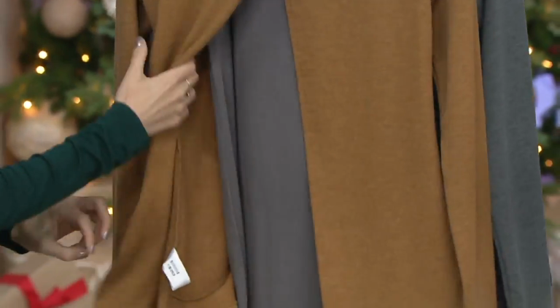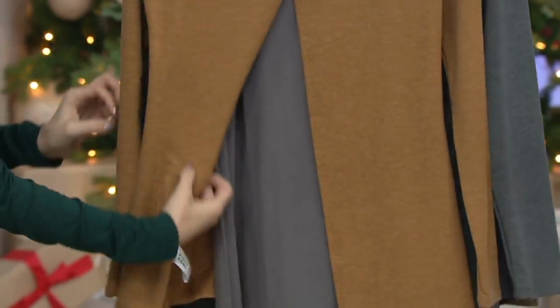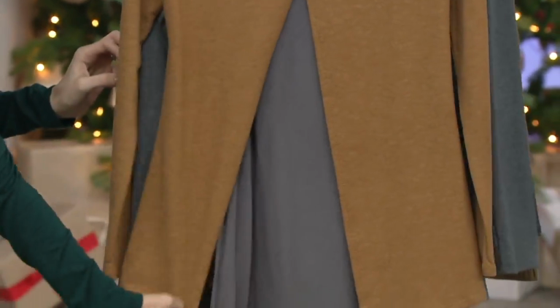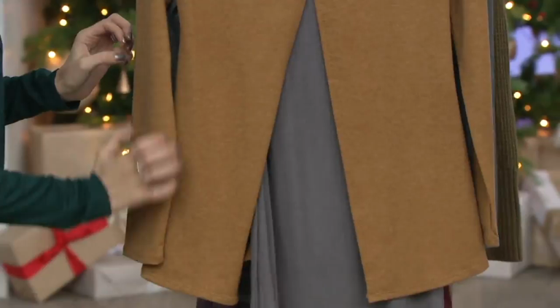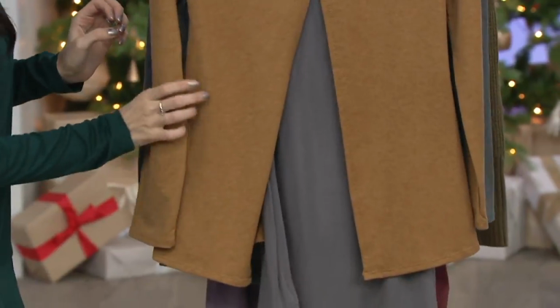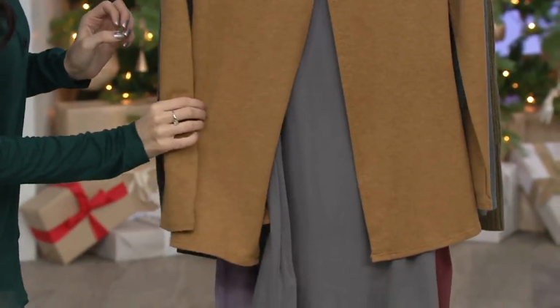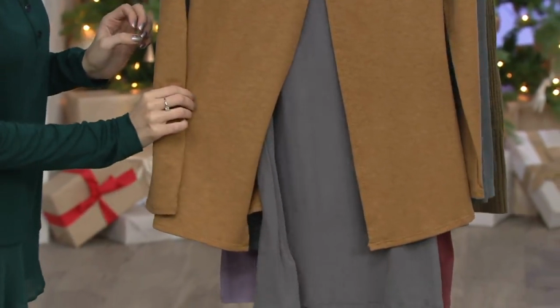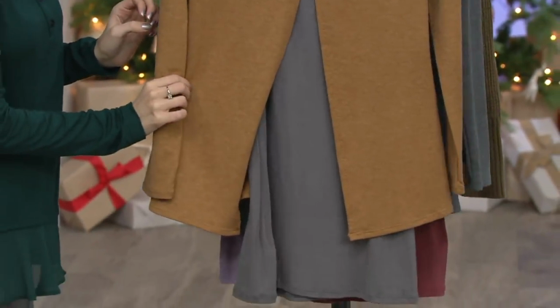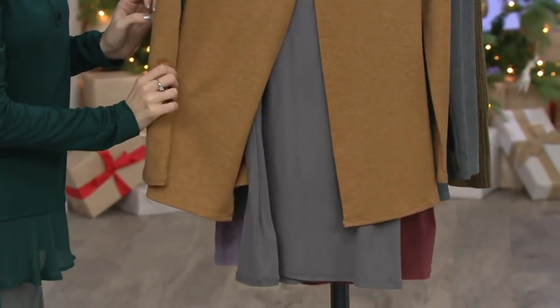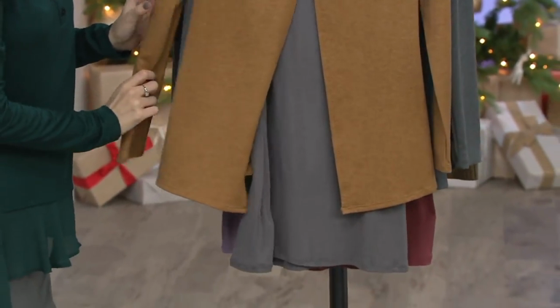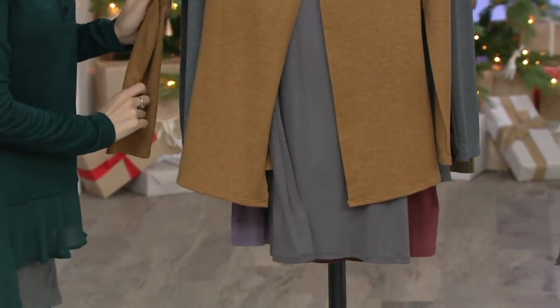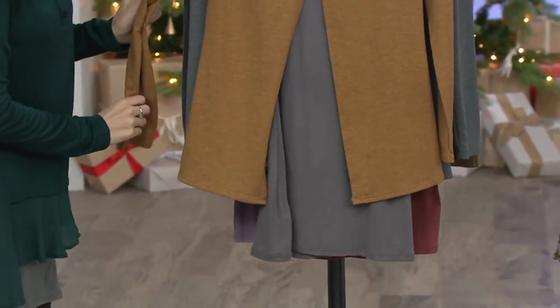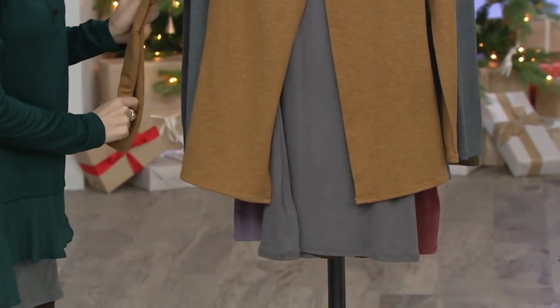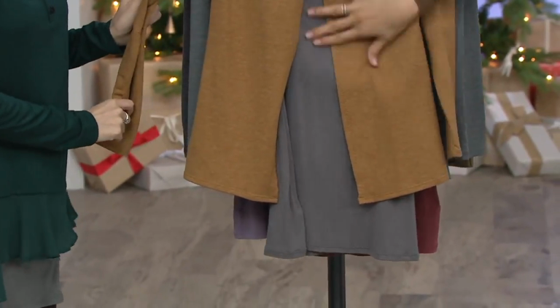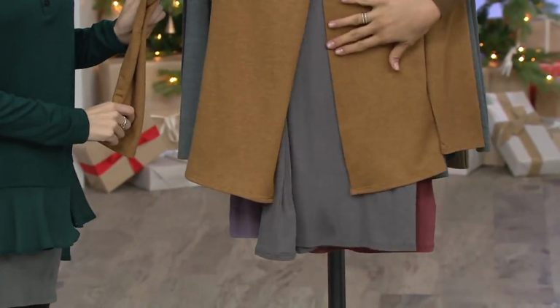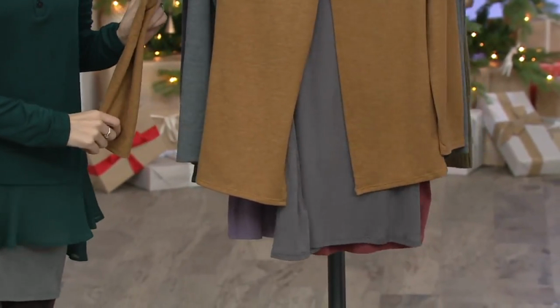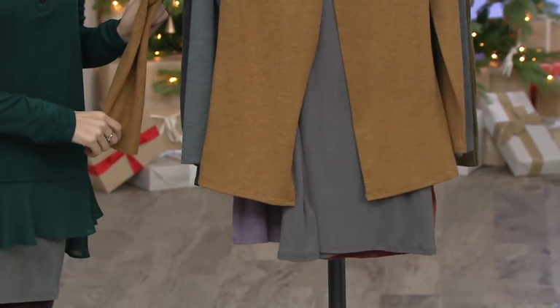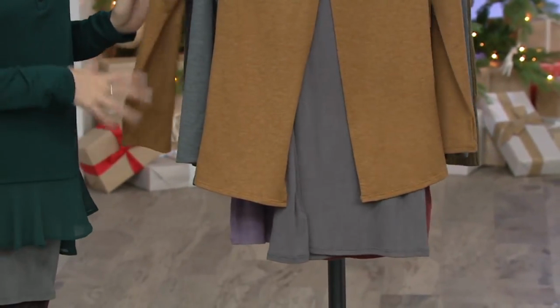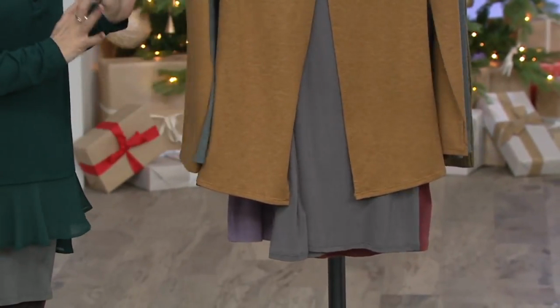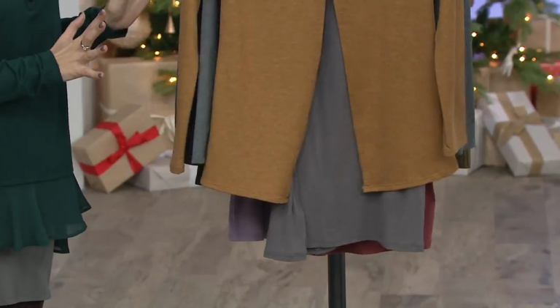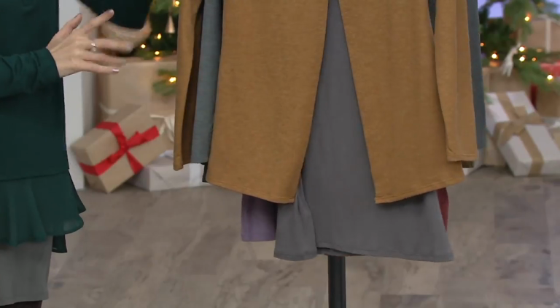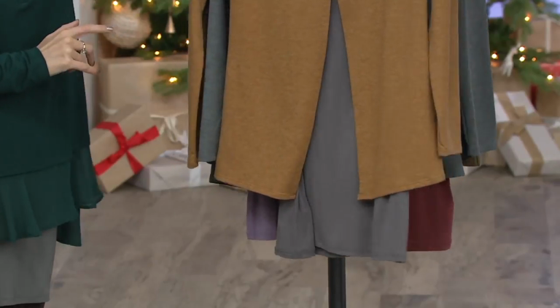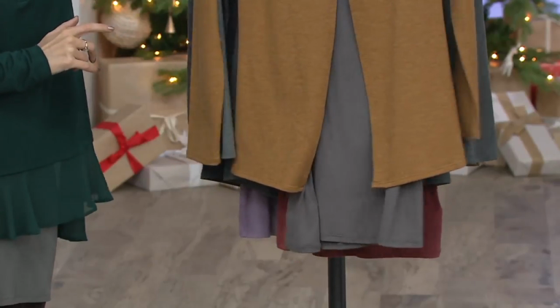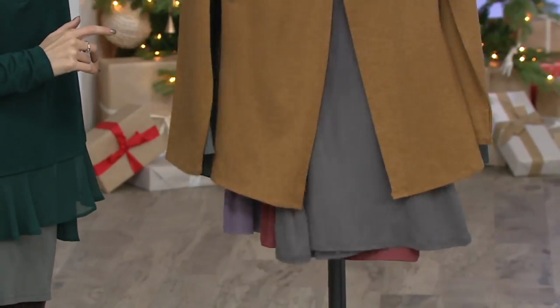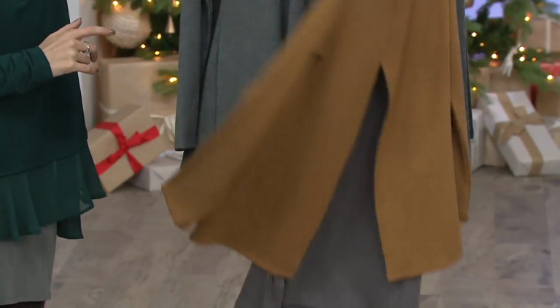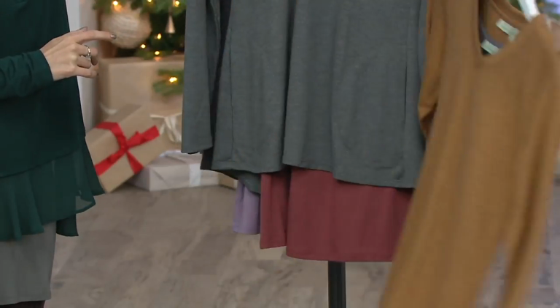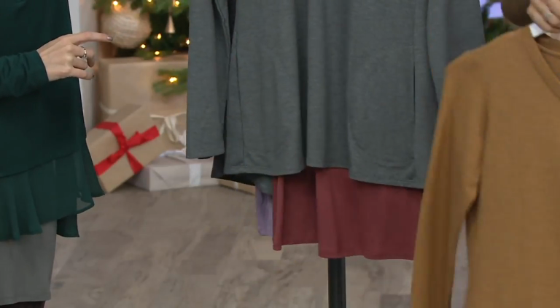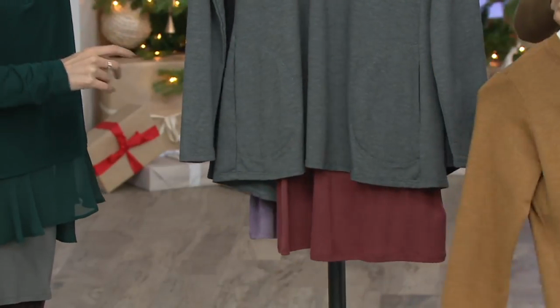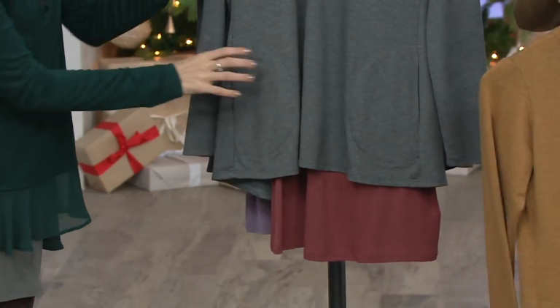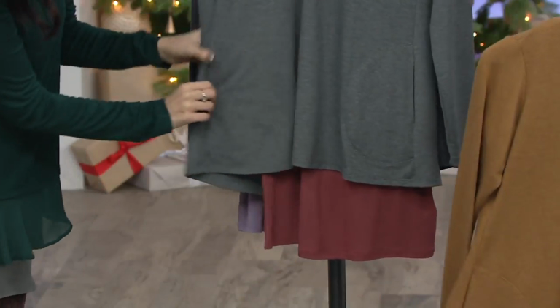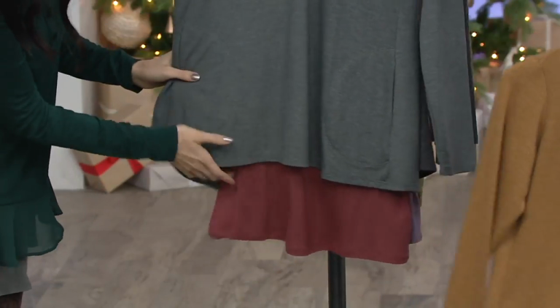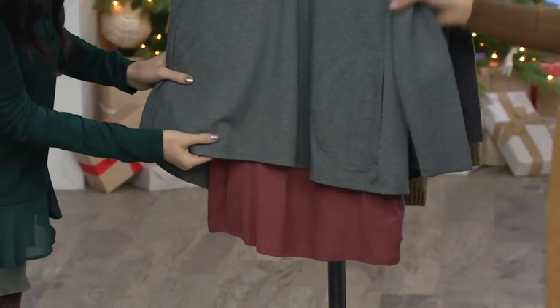That's a $62 savings. The color Jackie has on is the topaz pewter — this right here. How good is that? Two different neutrals, so cute. And then here we have the frosted spruce.